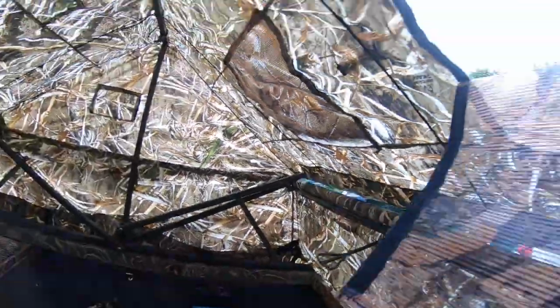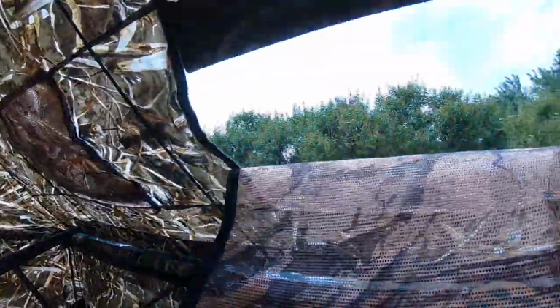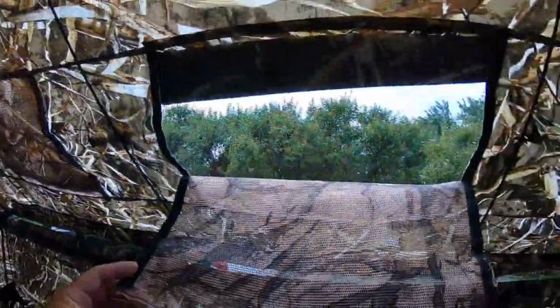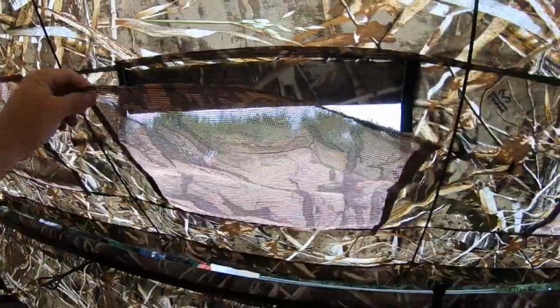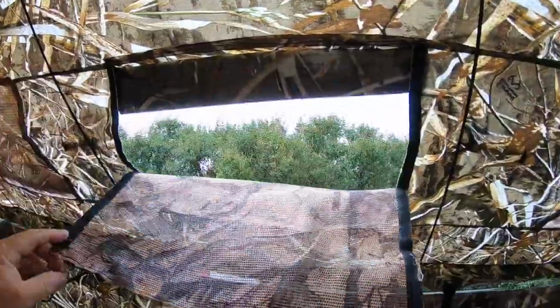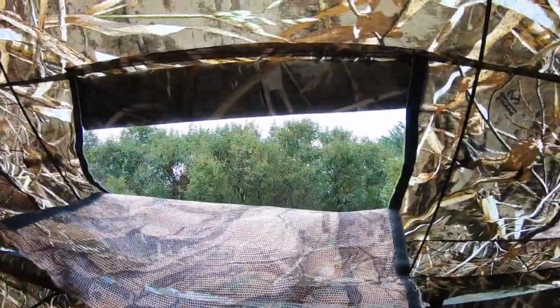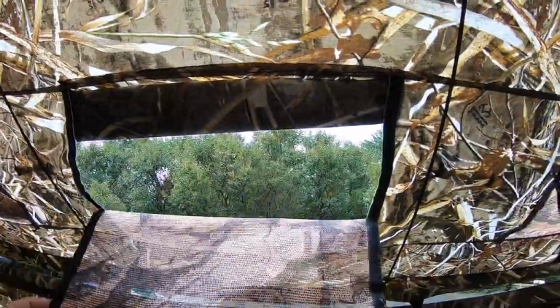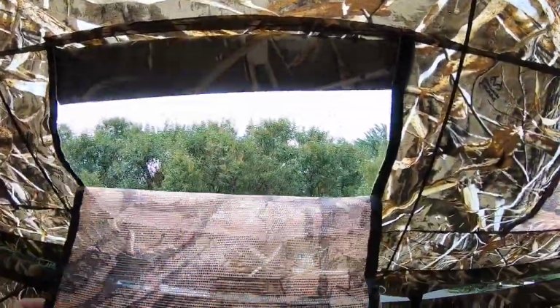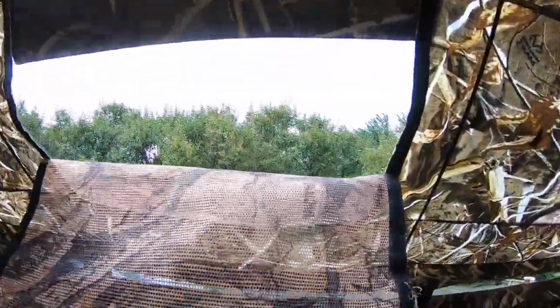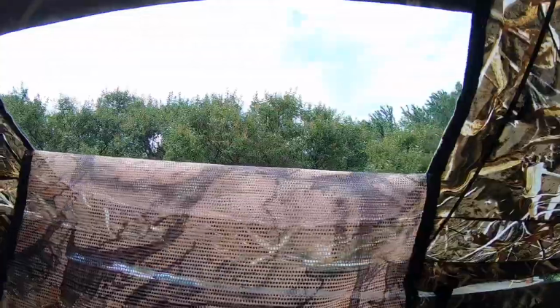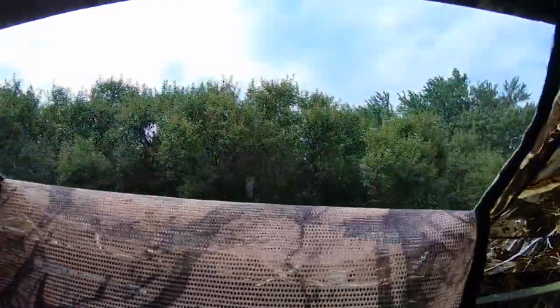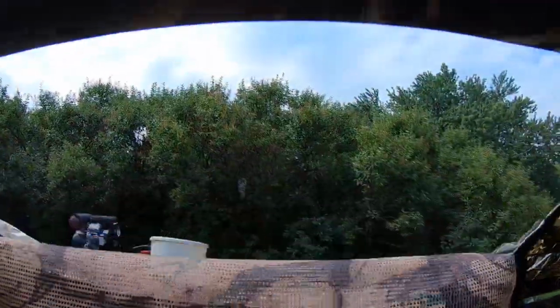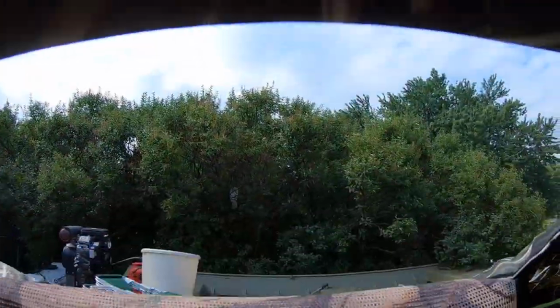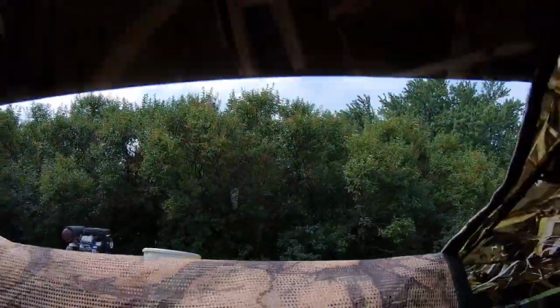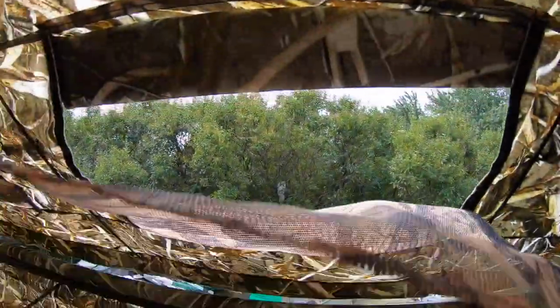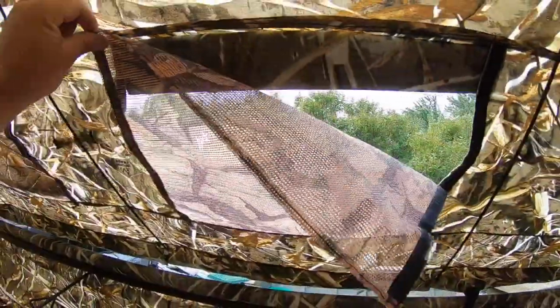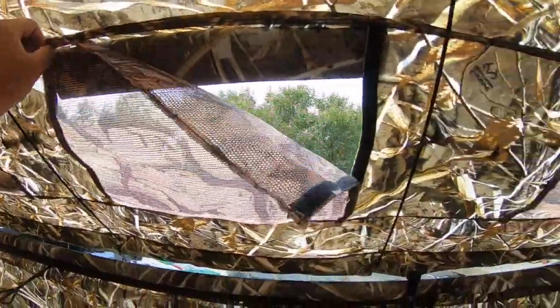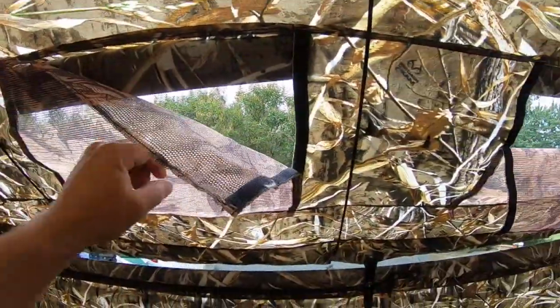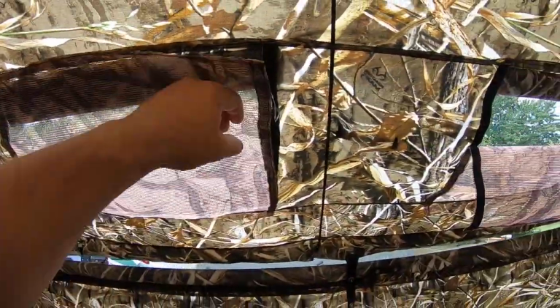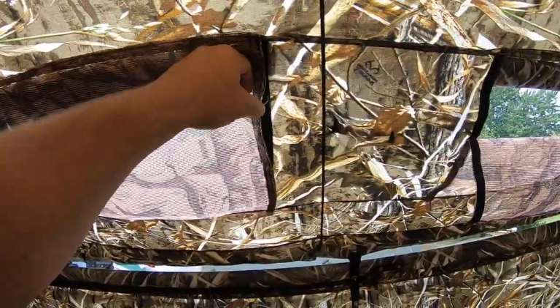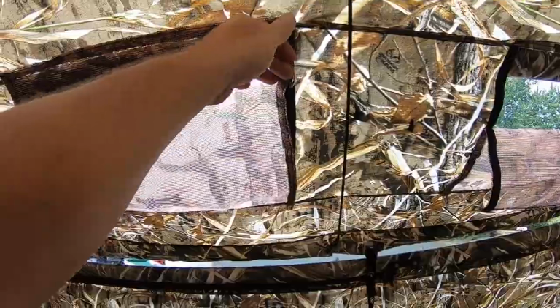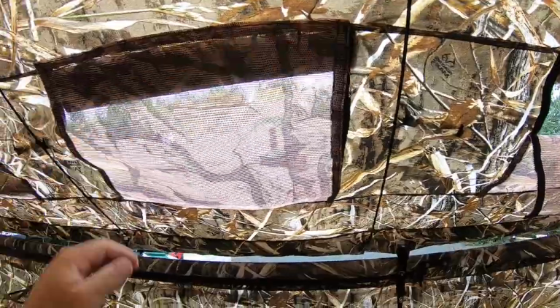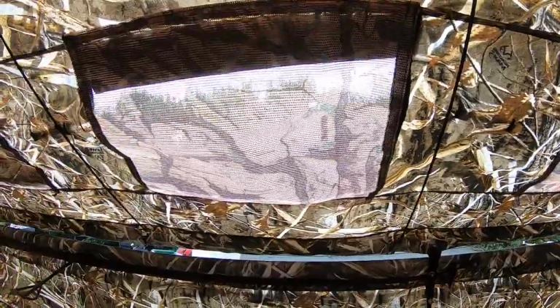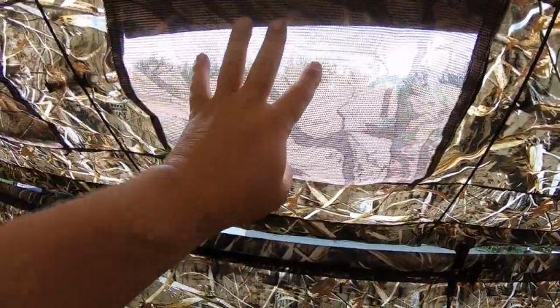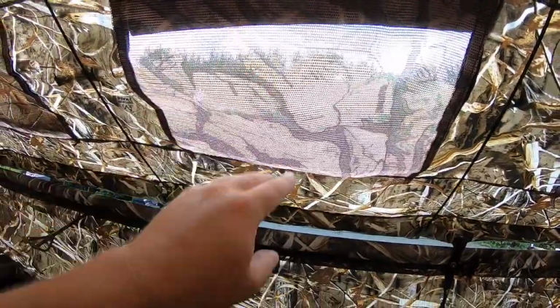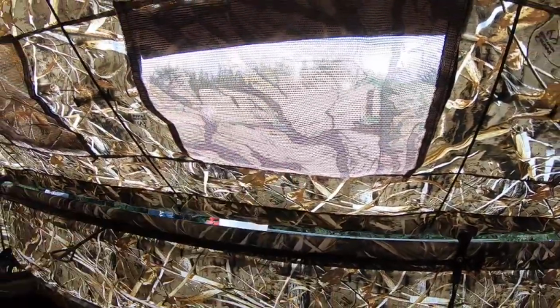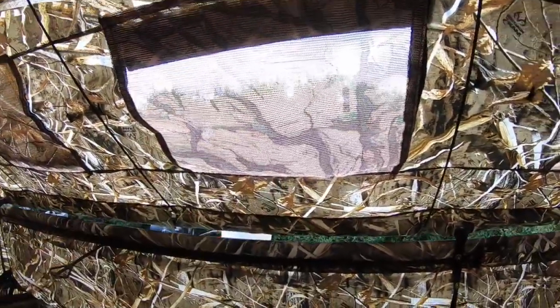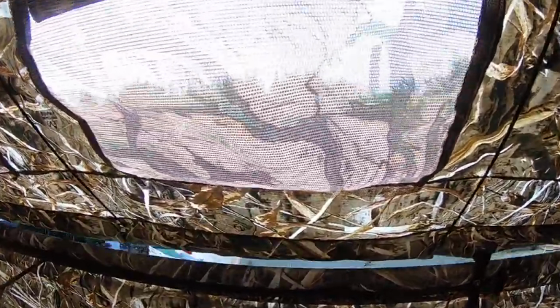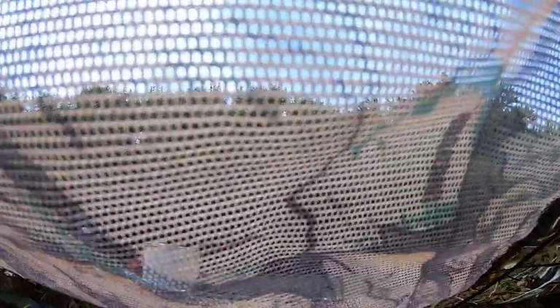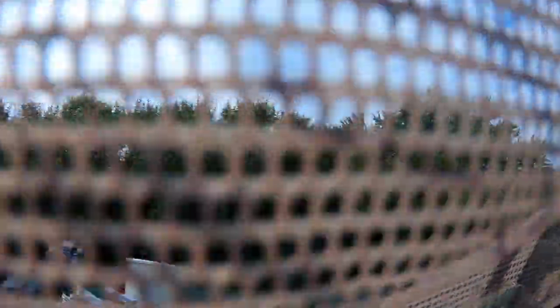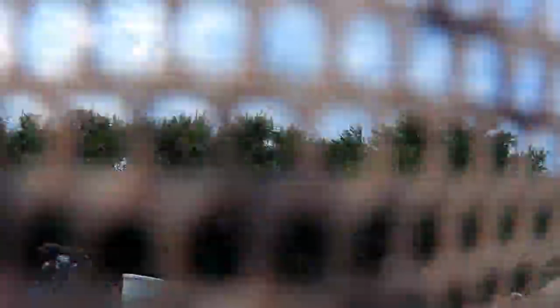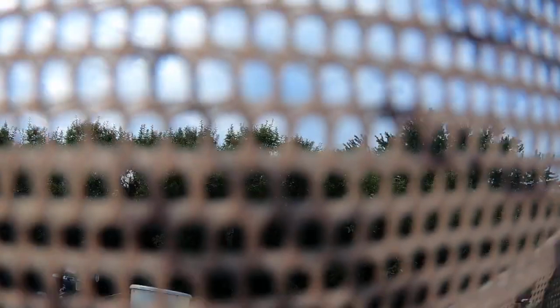The windows here — as the birds are far away, you leave it down and you're able to view. Then as the birds get close, you simply put up the Velcro and they're not able to see through the screen, but you're able to see out of the screen.